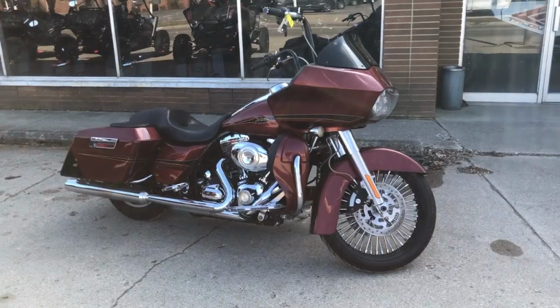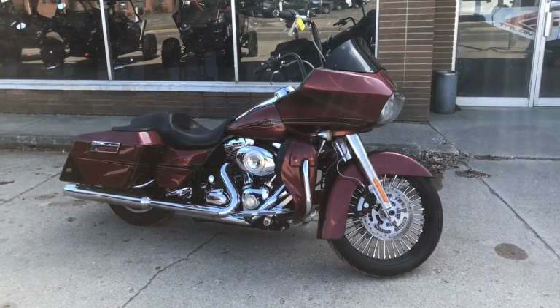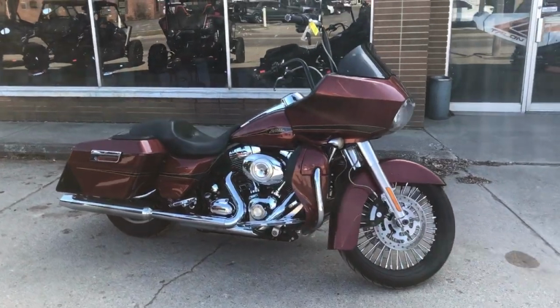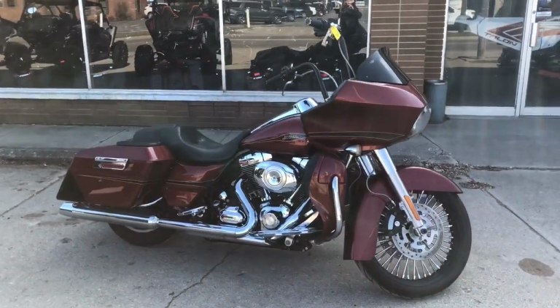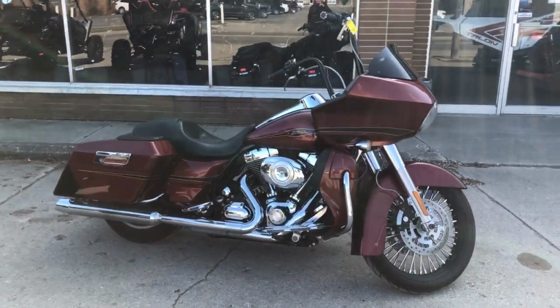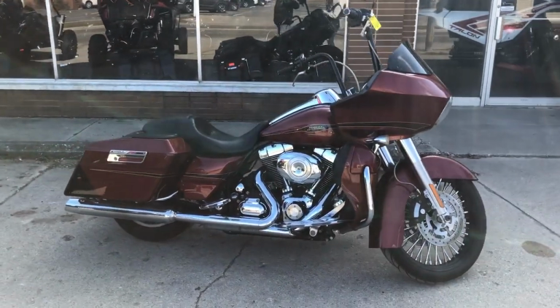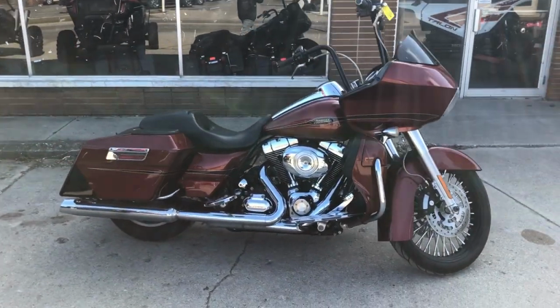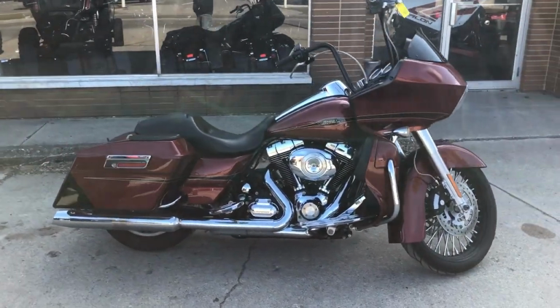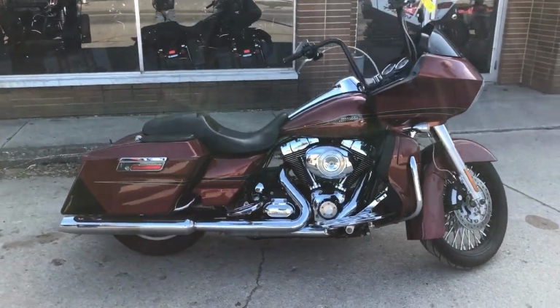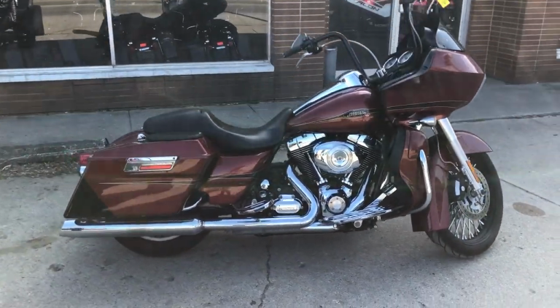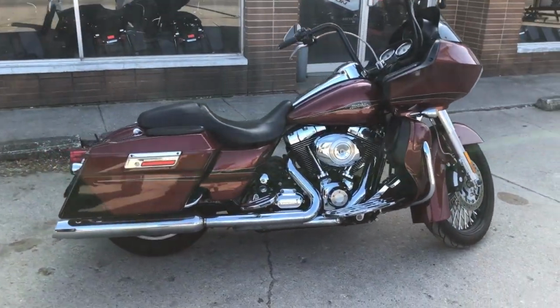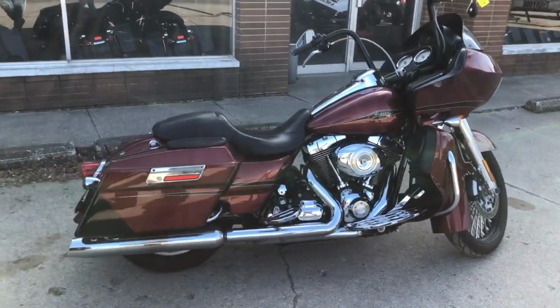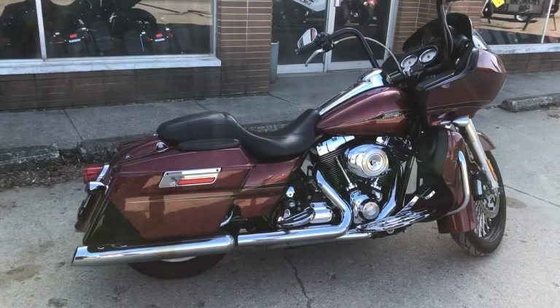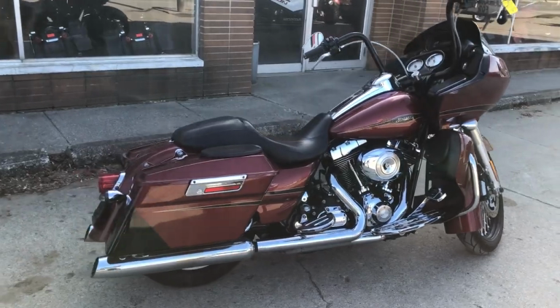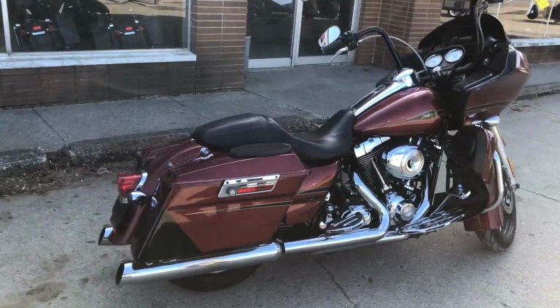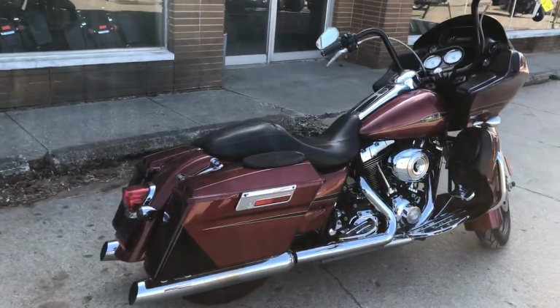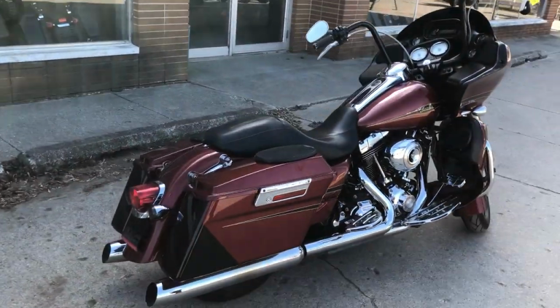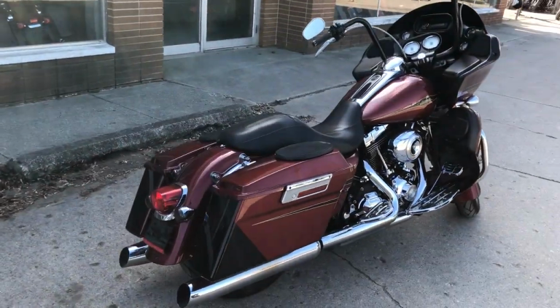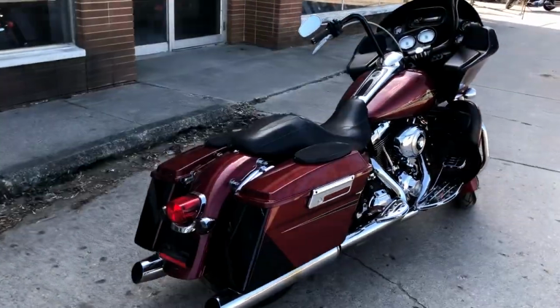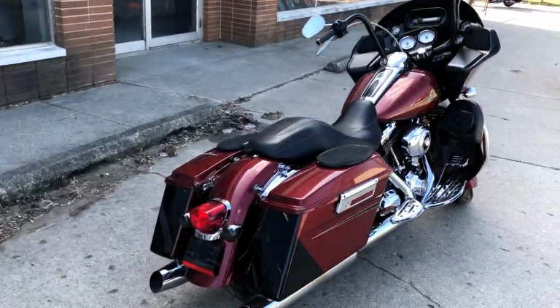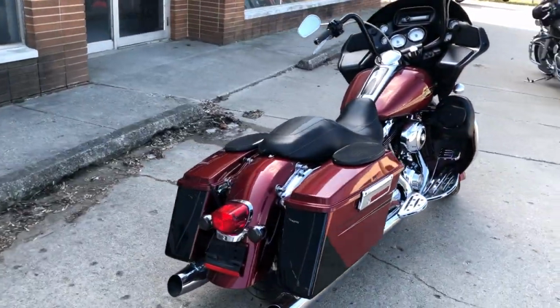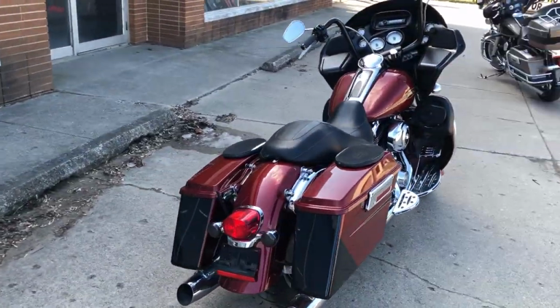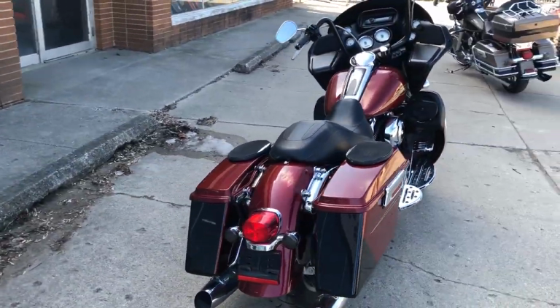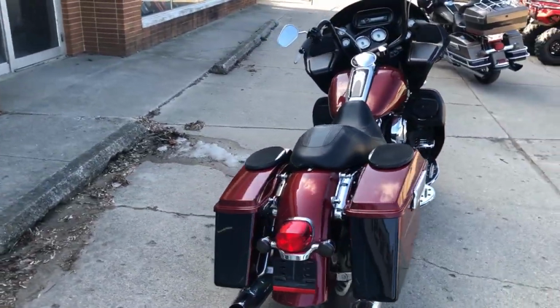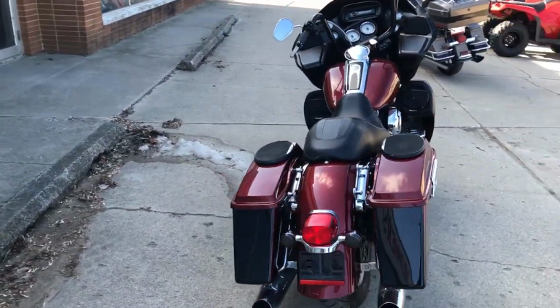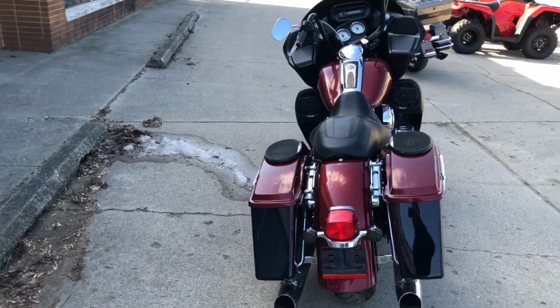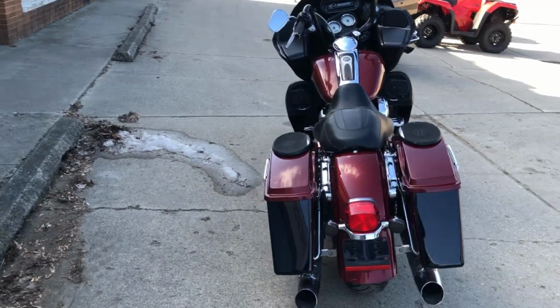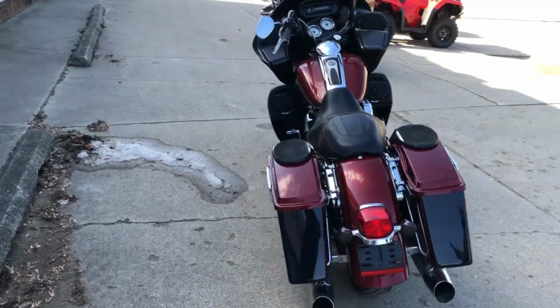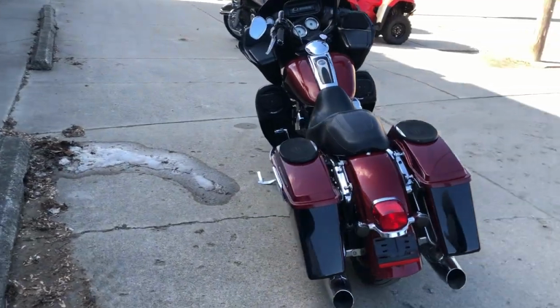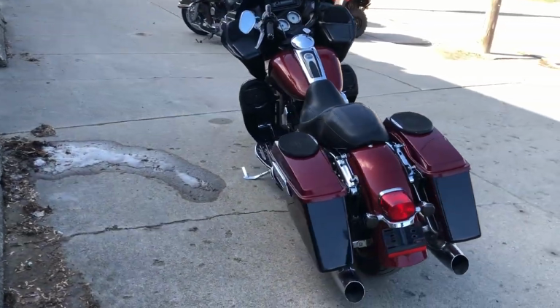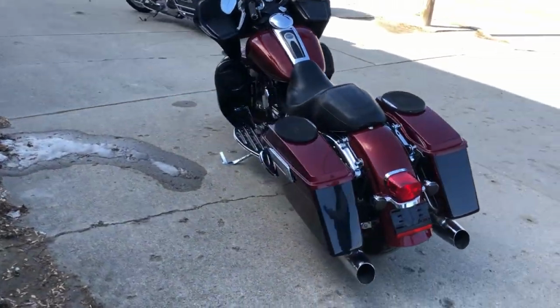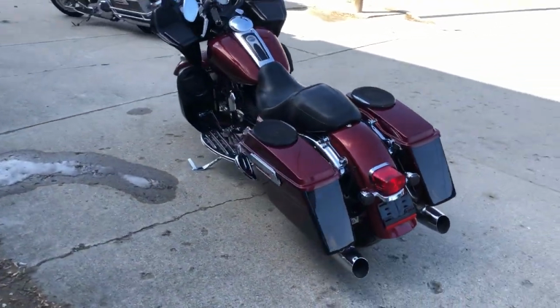Hey guys, ApprovalPowersports.com here with a big wheeled bagger for sale with a 21-inch fat spoke chrome wheel, speakers in the saddlebags, upgraded floorboards, upgraded lower controls, daymaker headlight, and more.